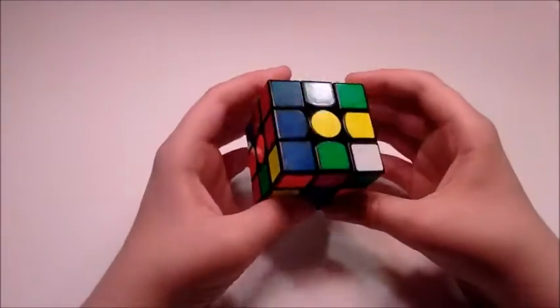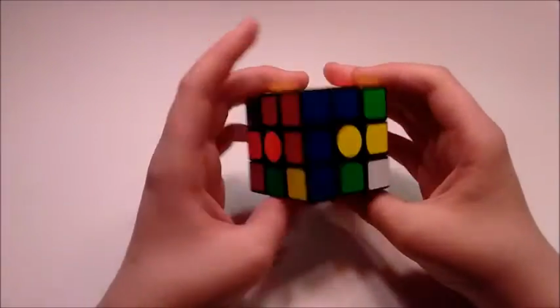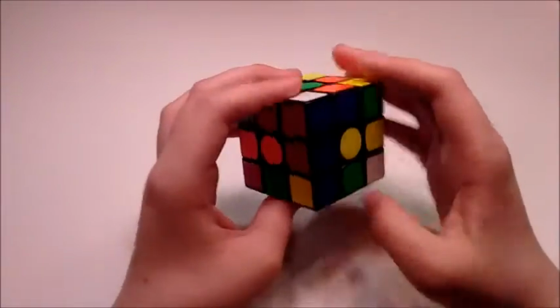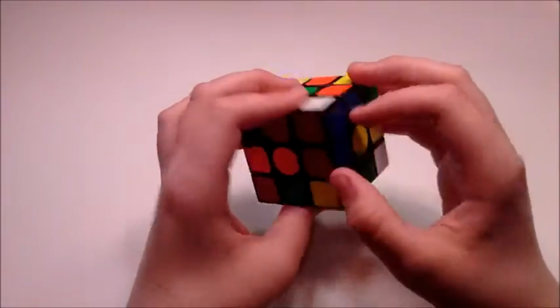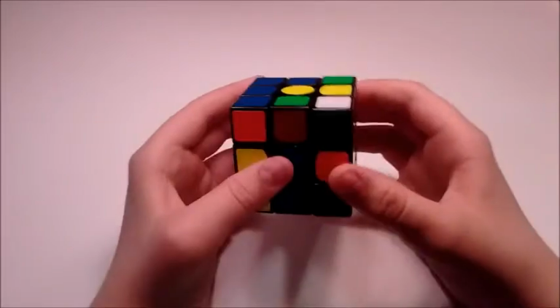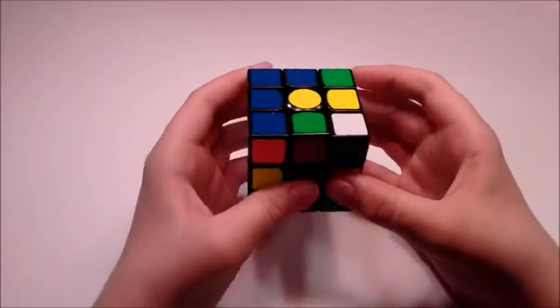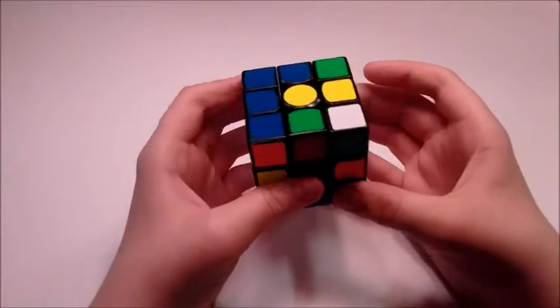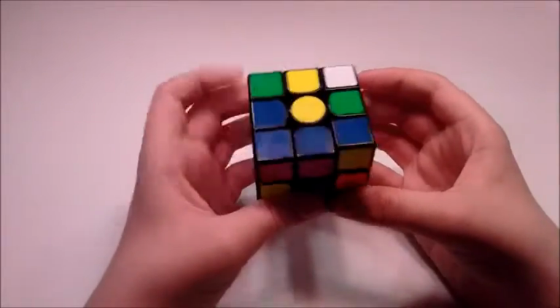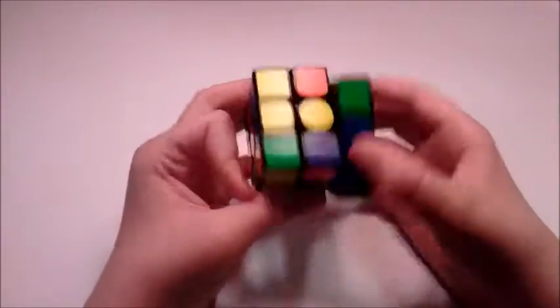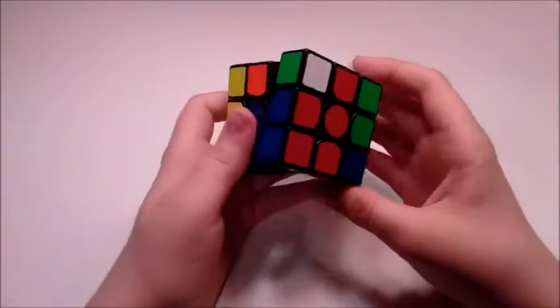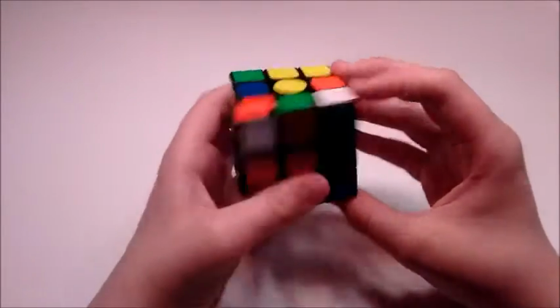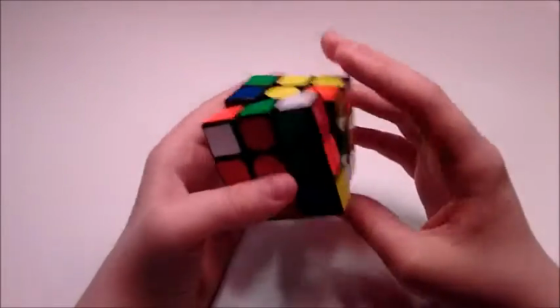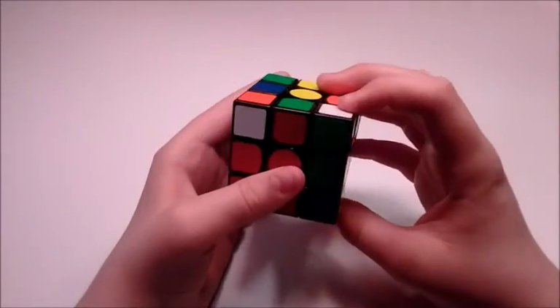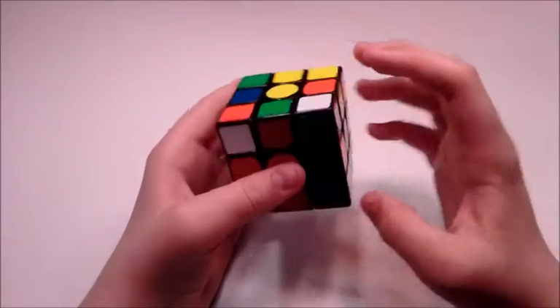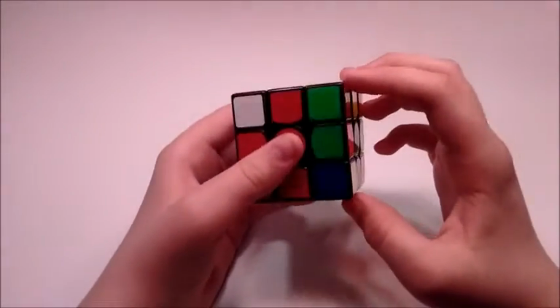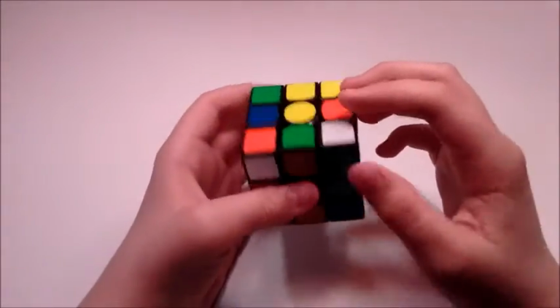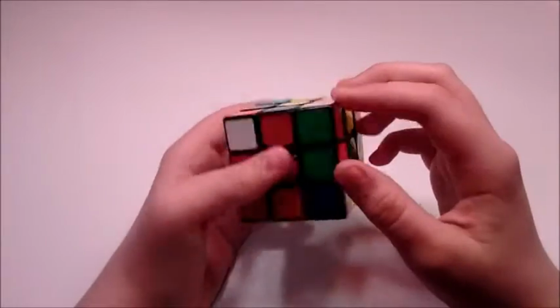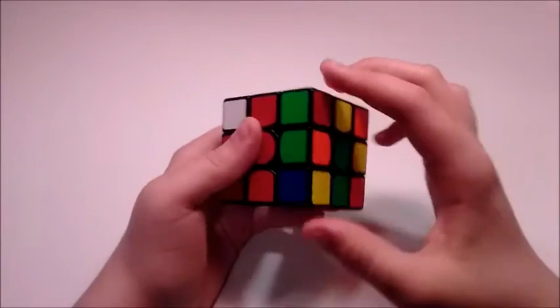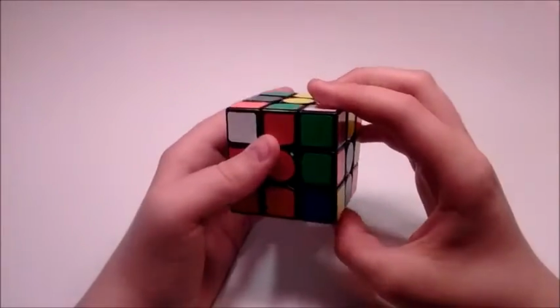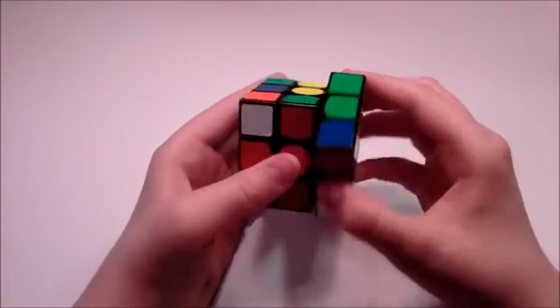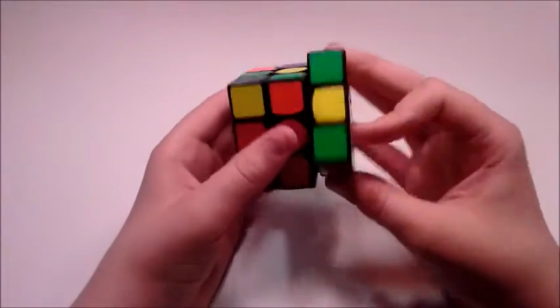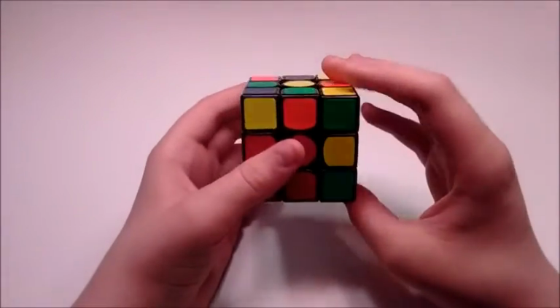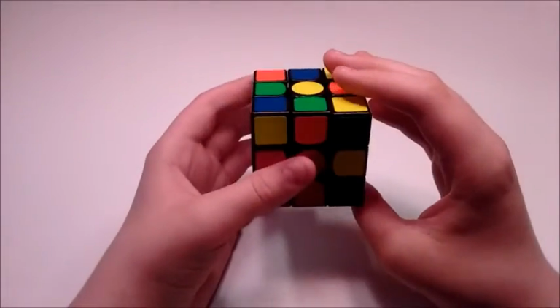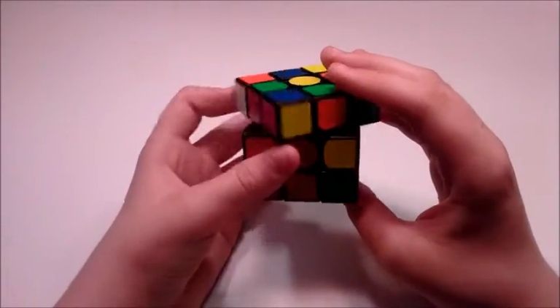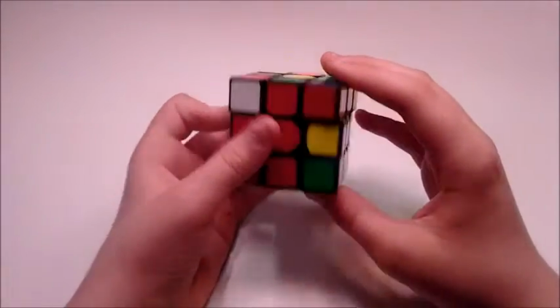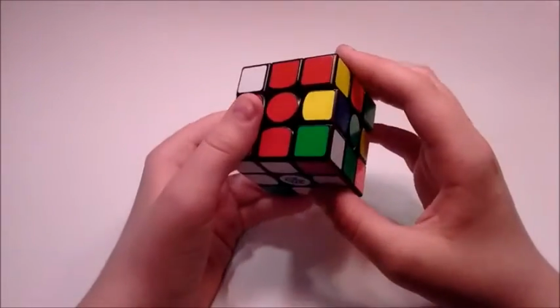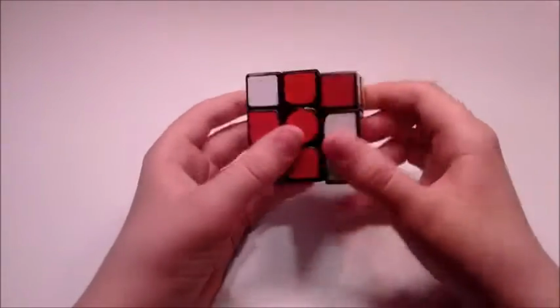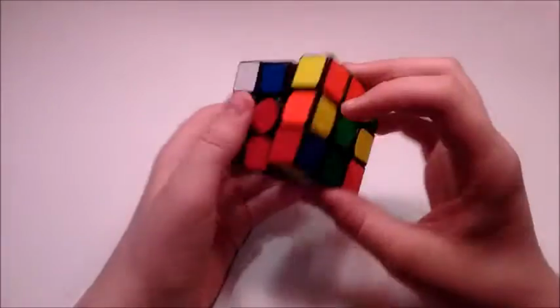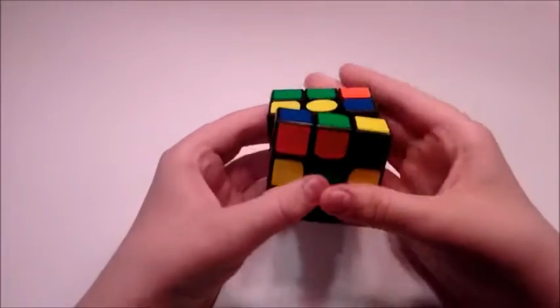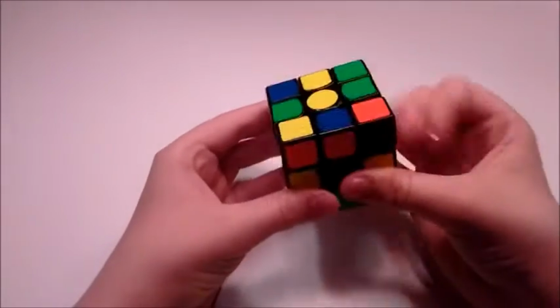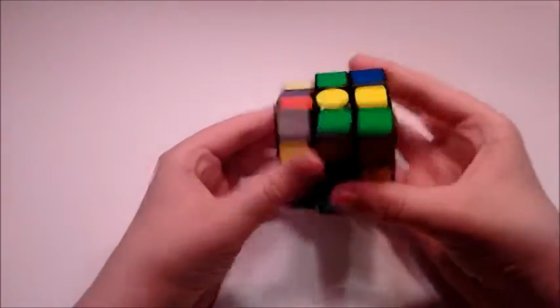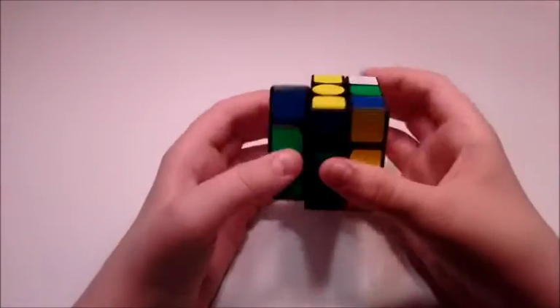Next I saw this premade red and blue F2L pair so I brought it over and inserted it. And then I saw this corner, I just inserted it like this. Brought the edge over, paired them up, U2 and insert.